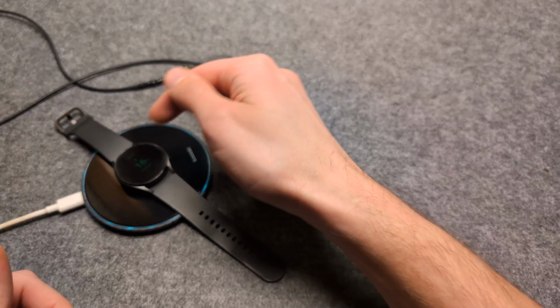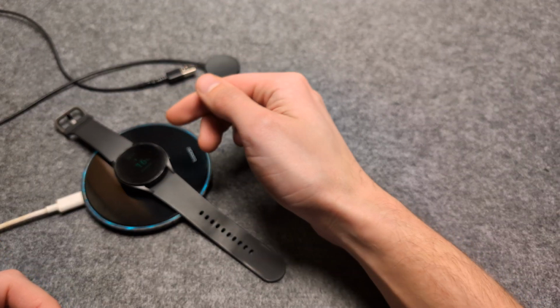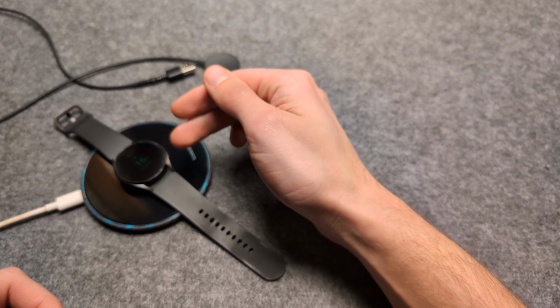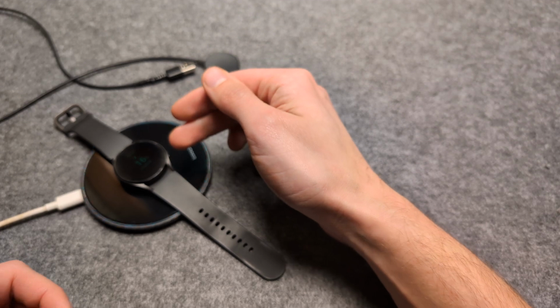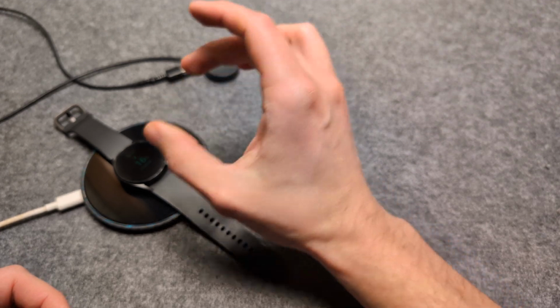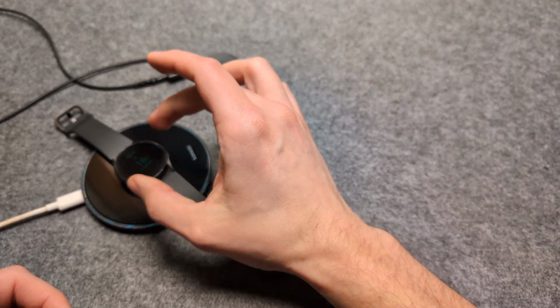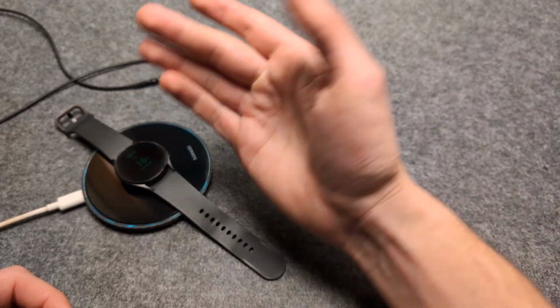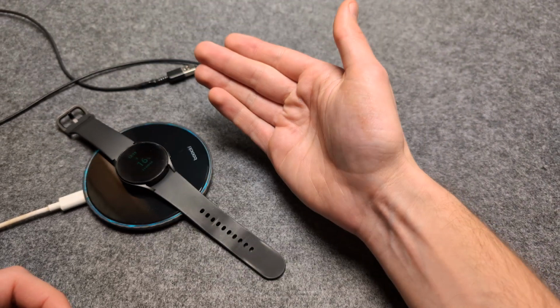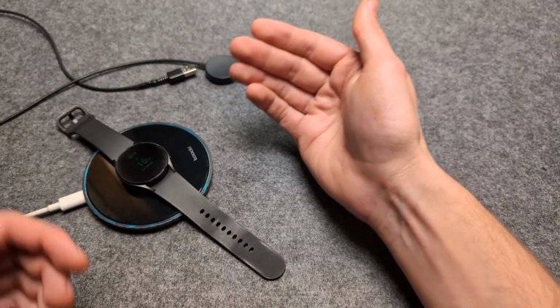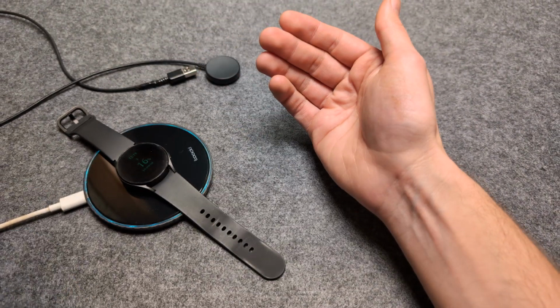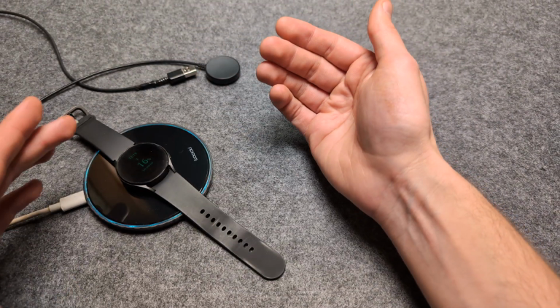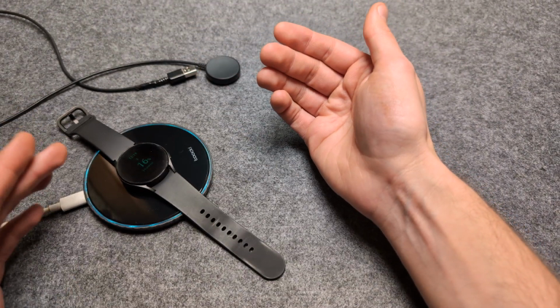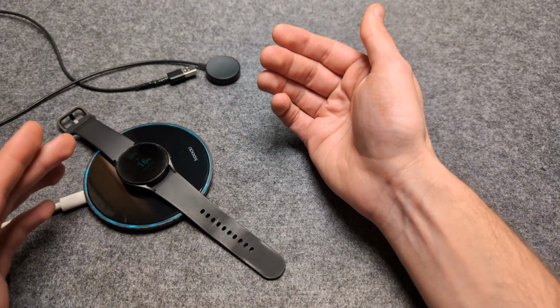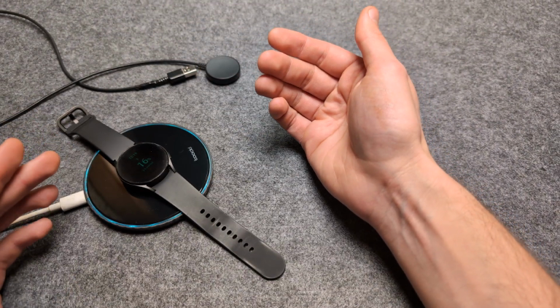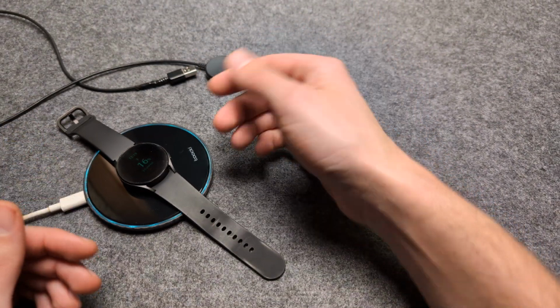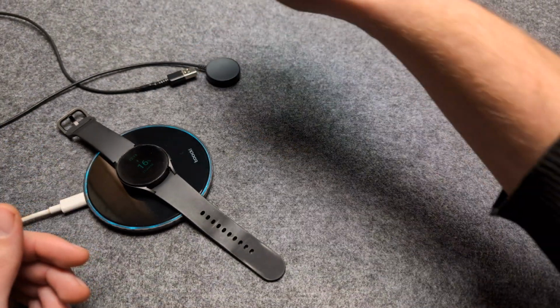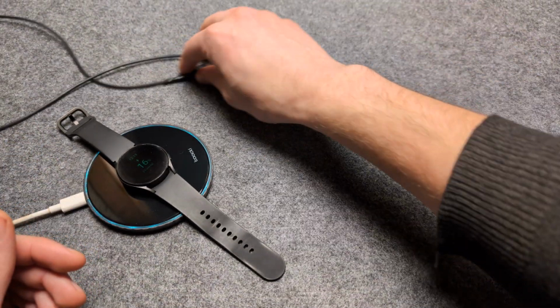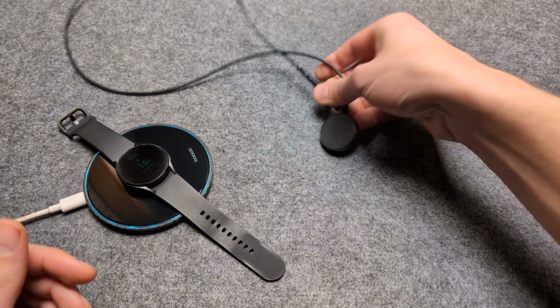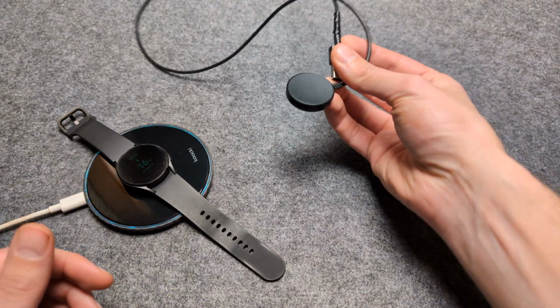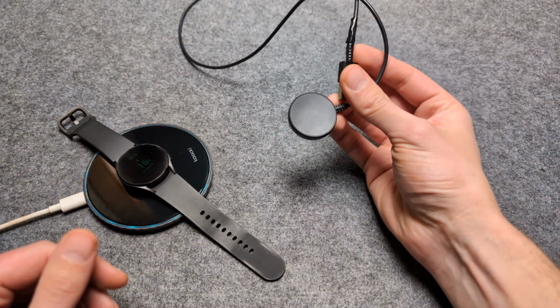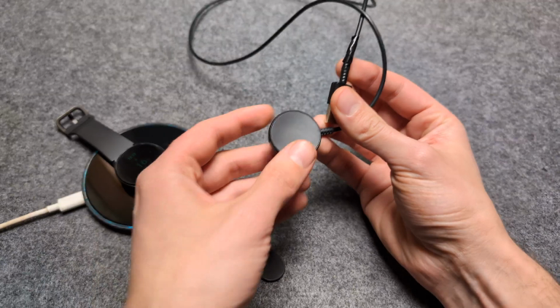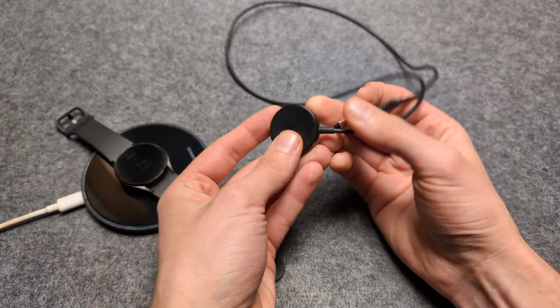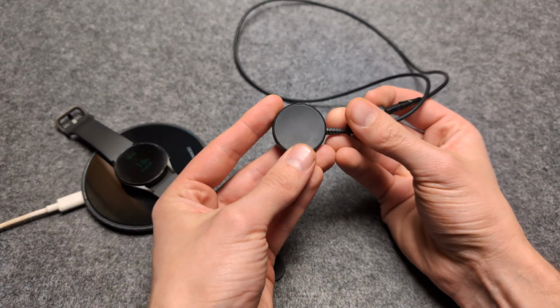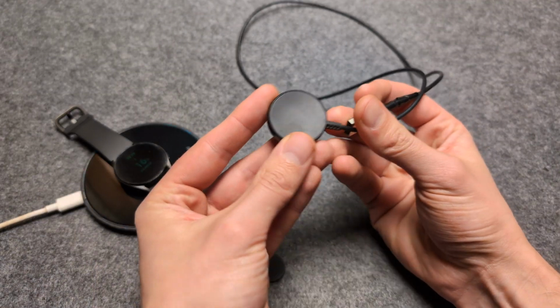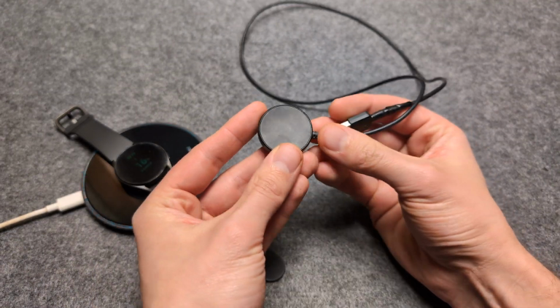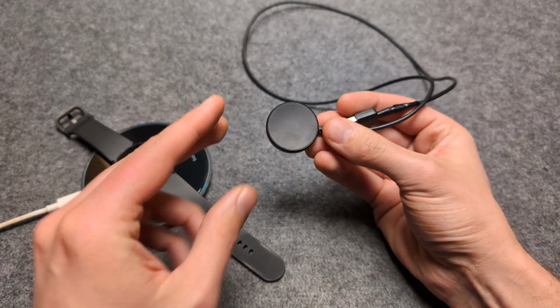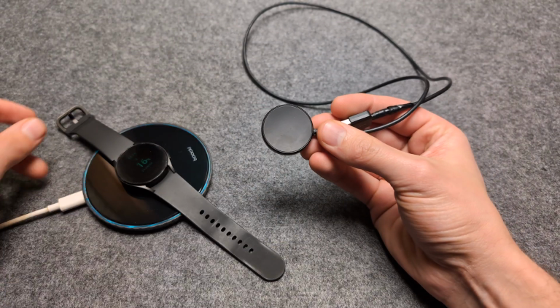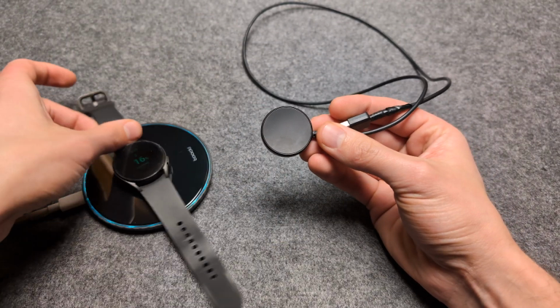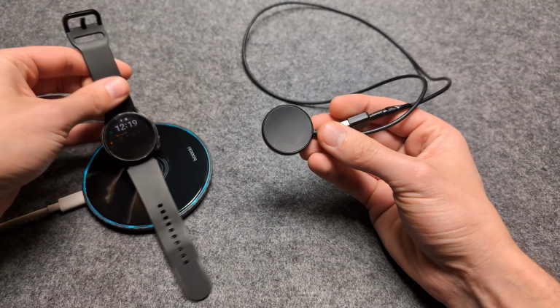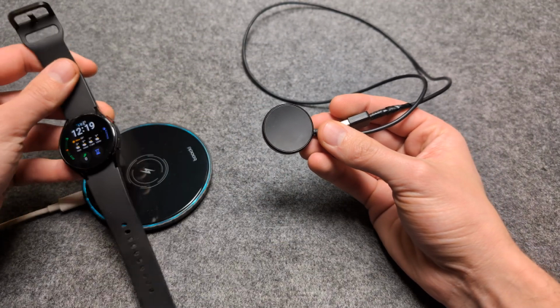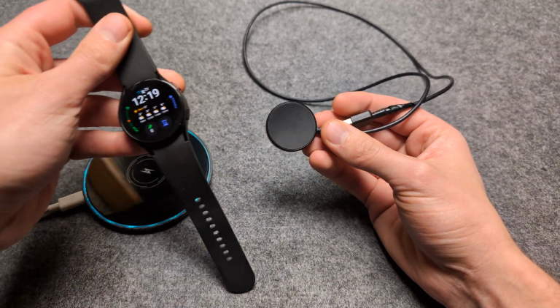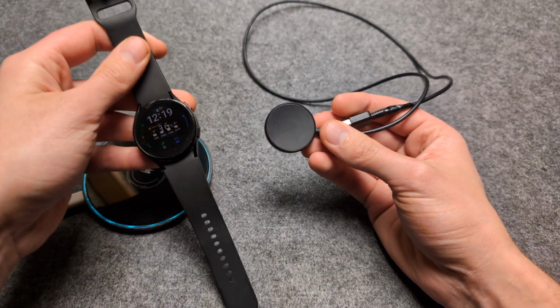When I touch the watch, you can see it actually becomes very, very hot. So you should really stick only with the chargers designed for the Samsung Galaxy Watches.